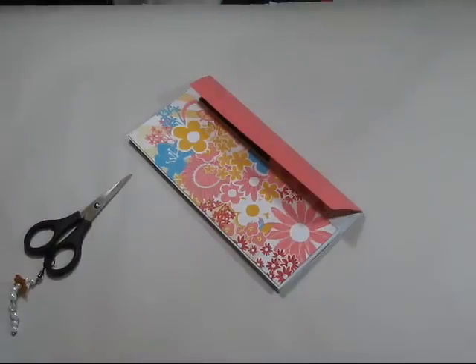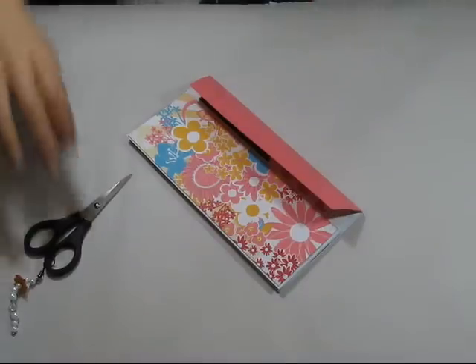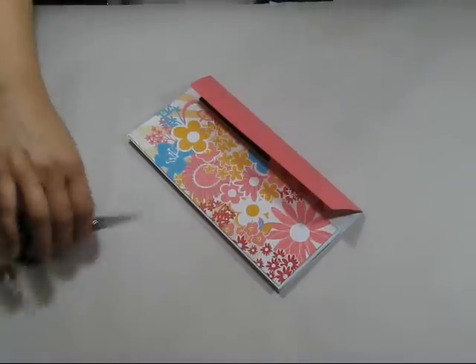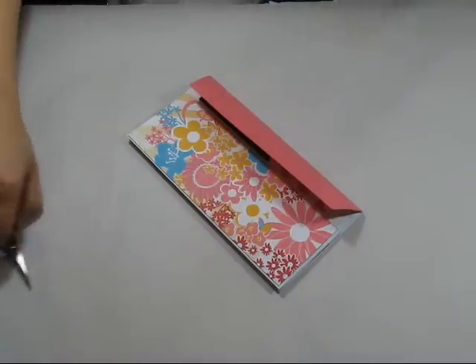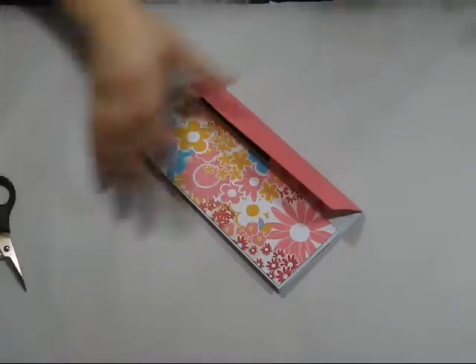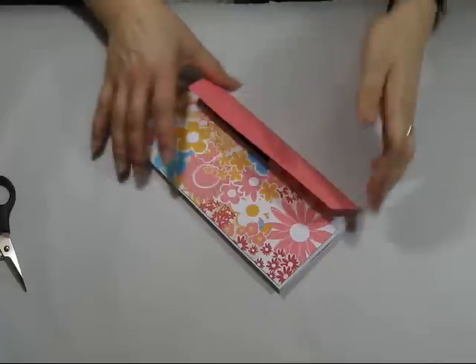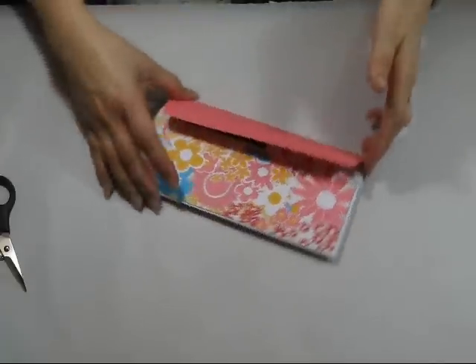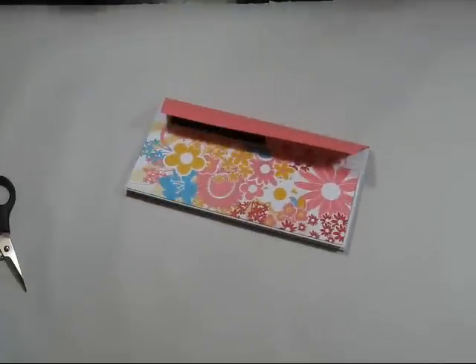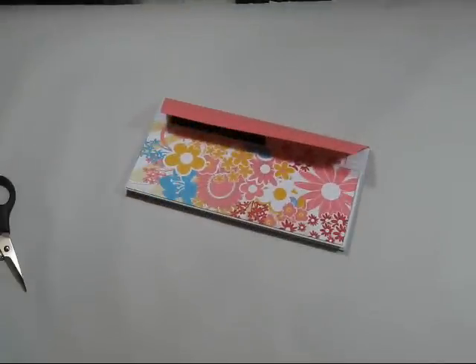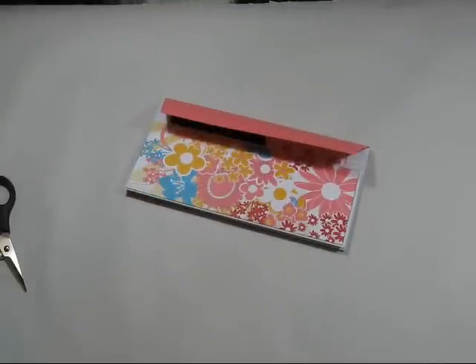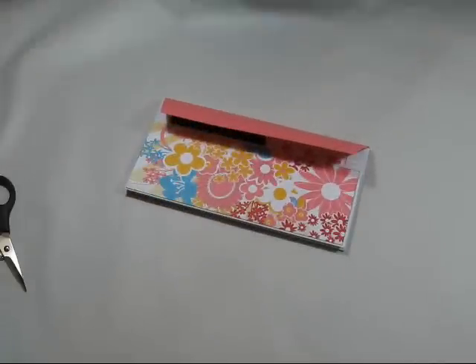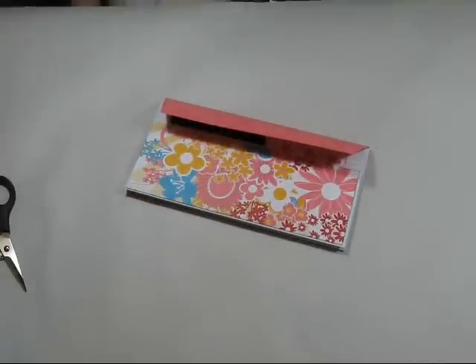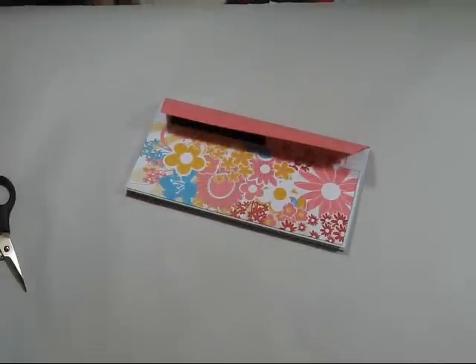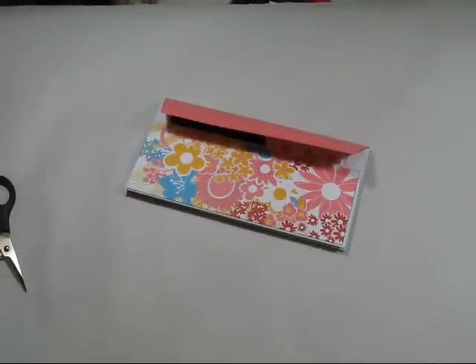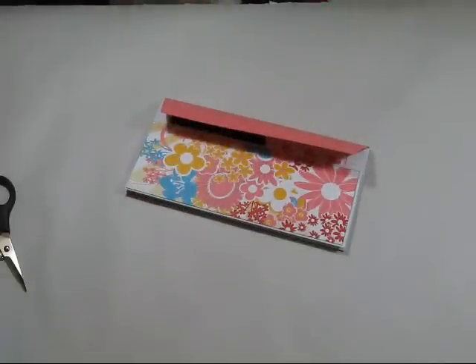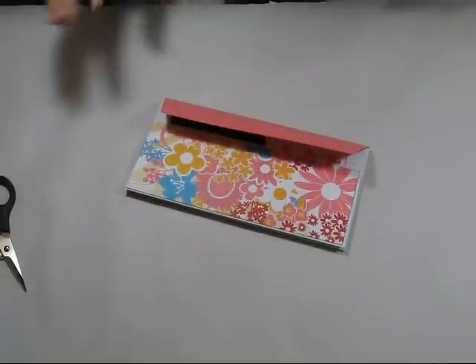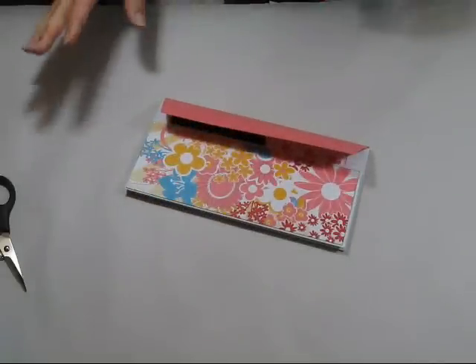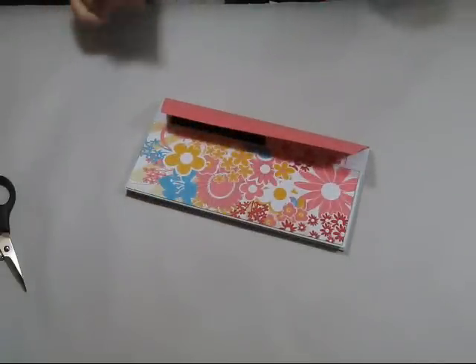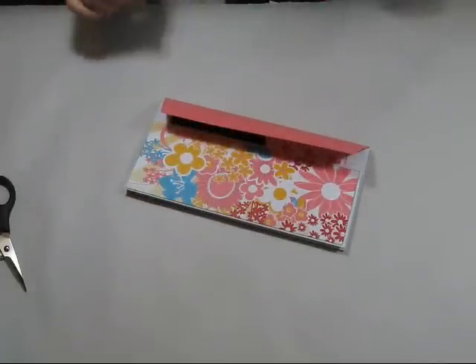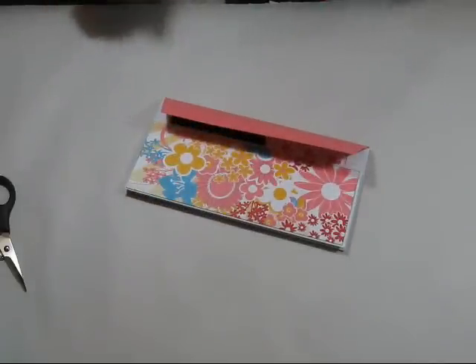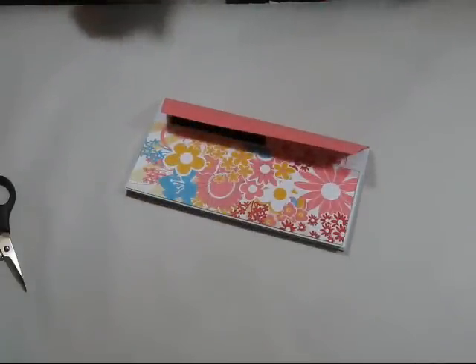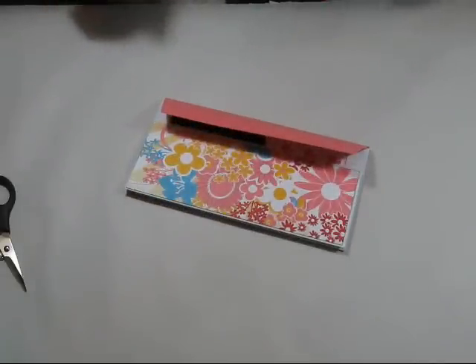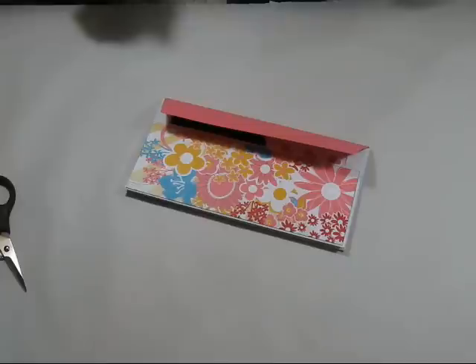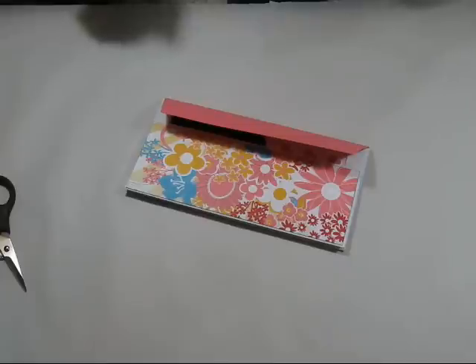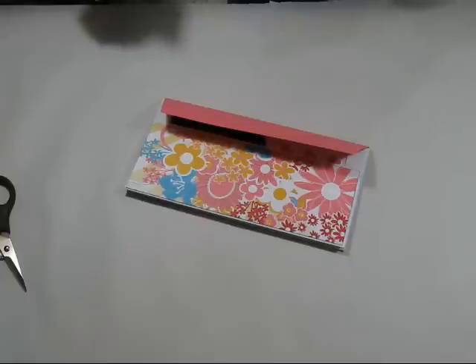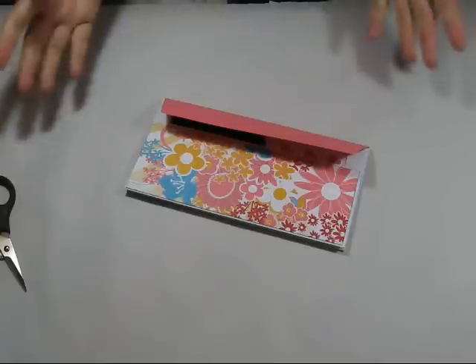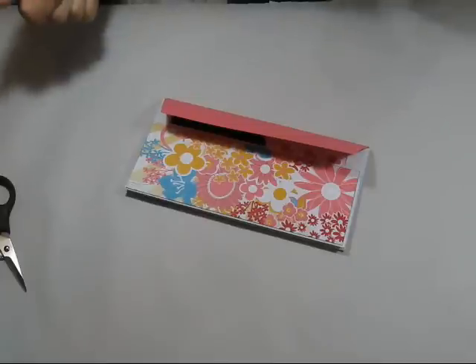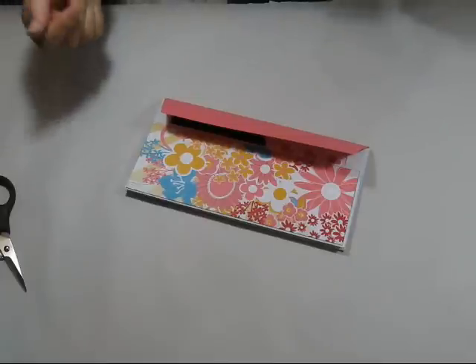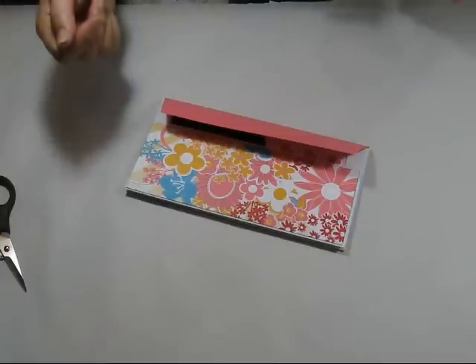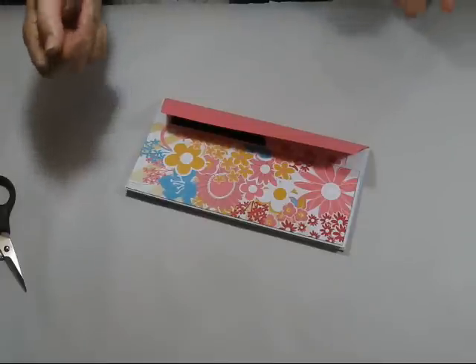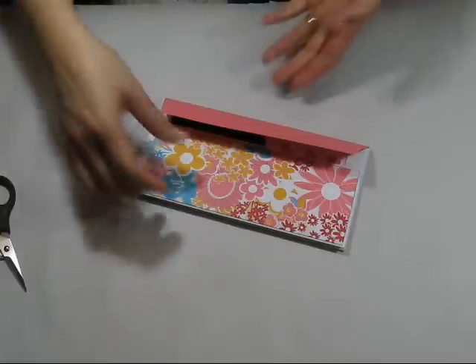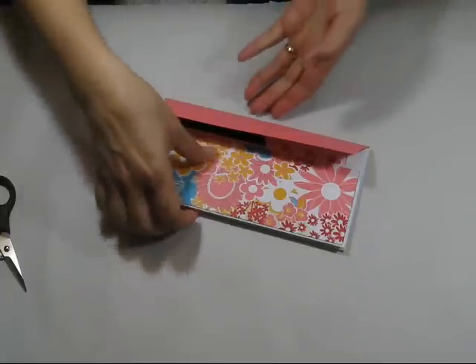Hi there and thanks for stopping by. Today I'm just going to share with you how easy it is to make an envelope mini album.